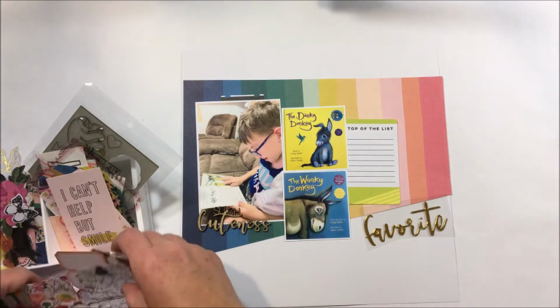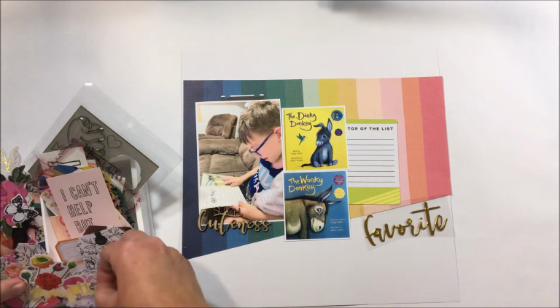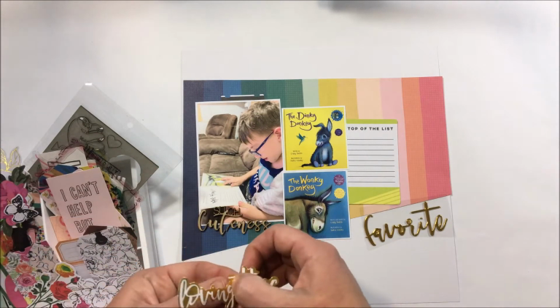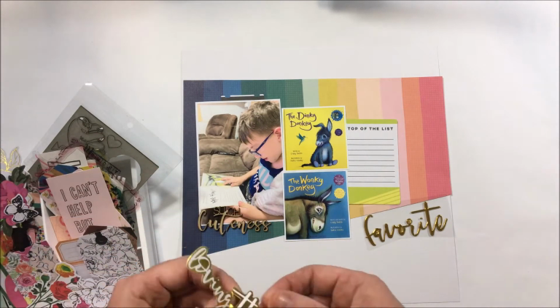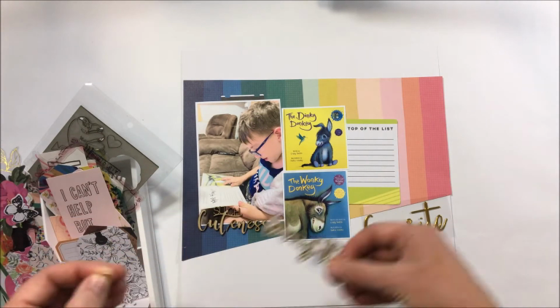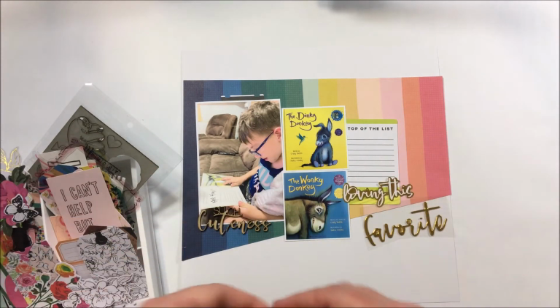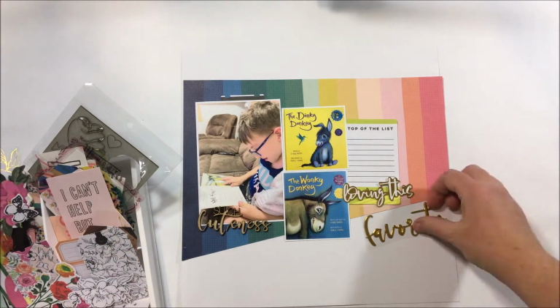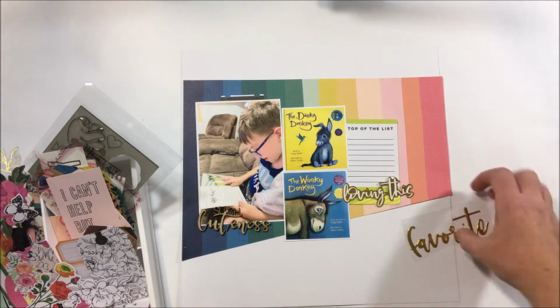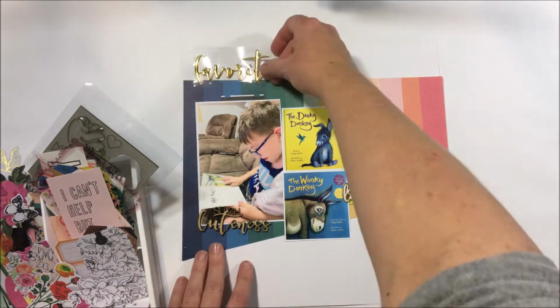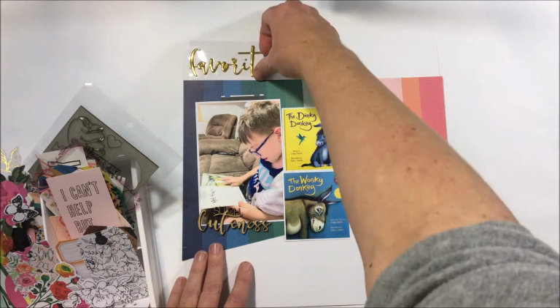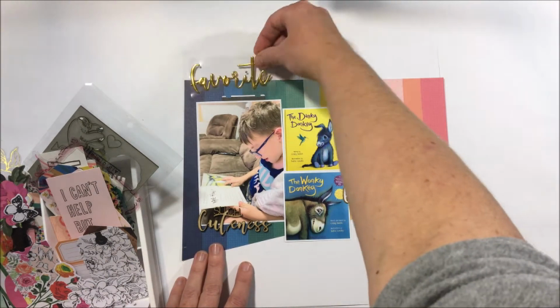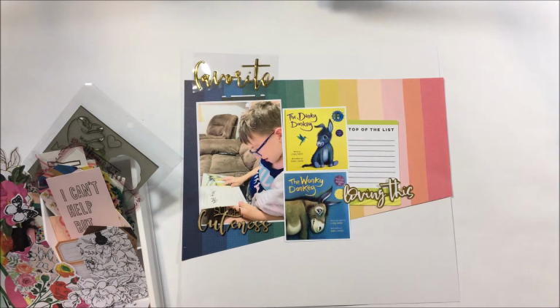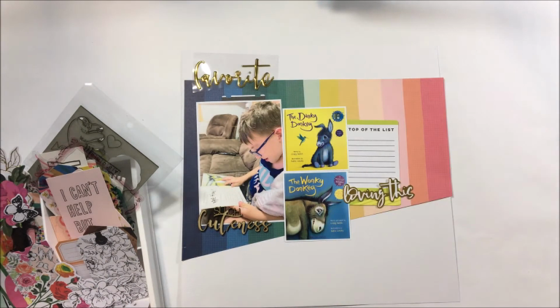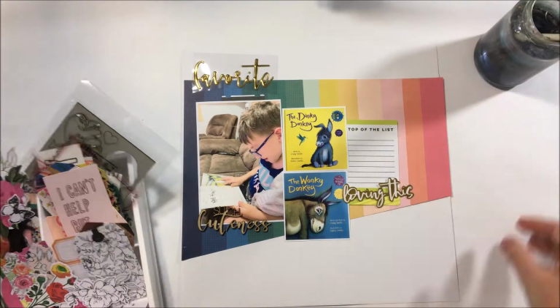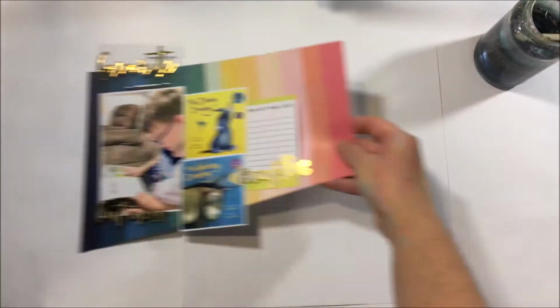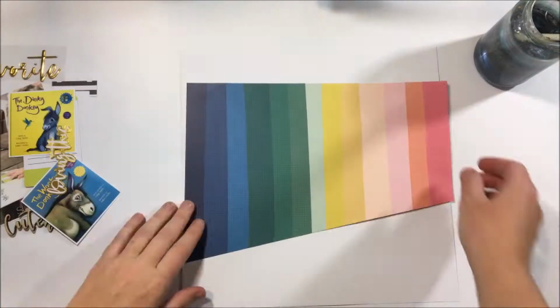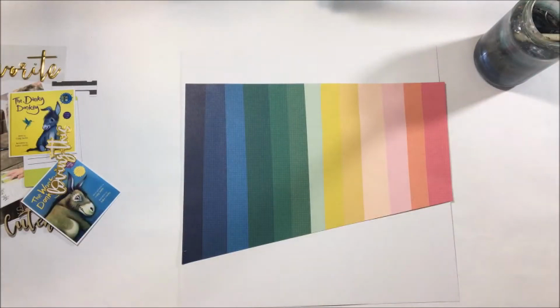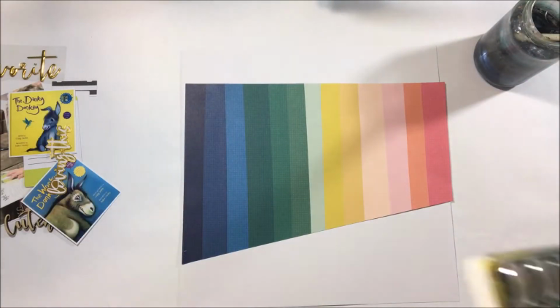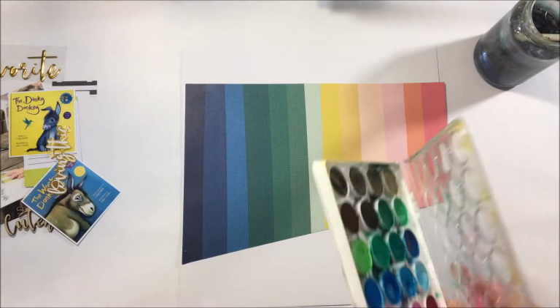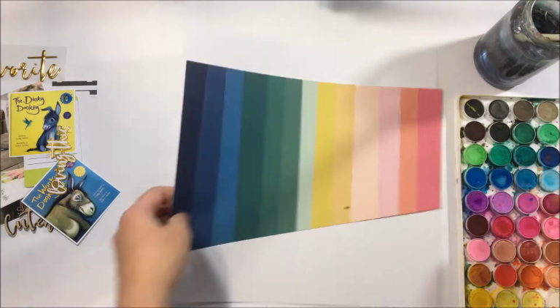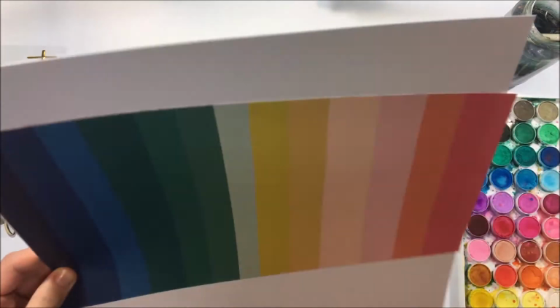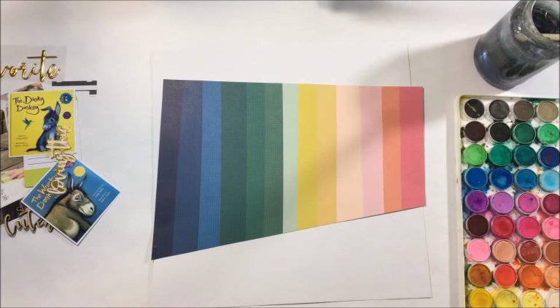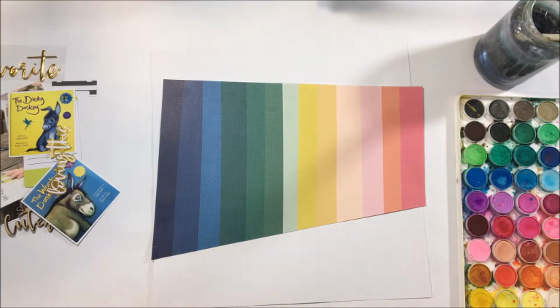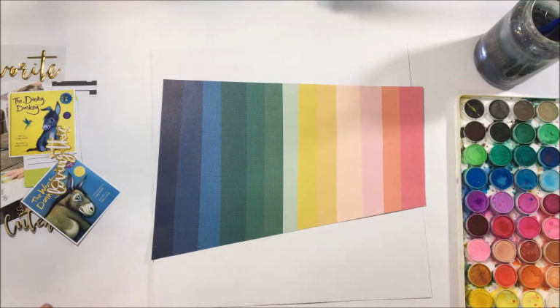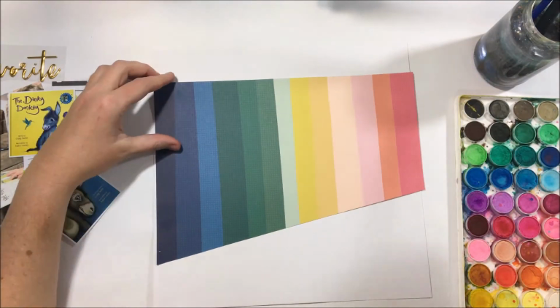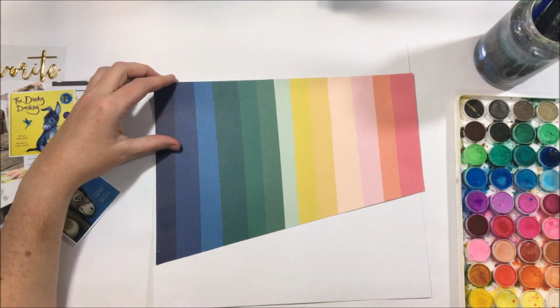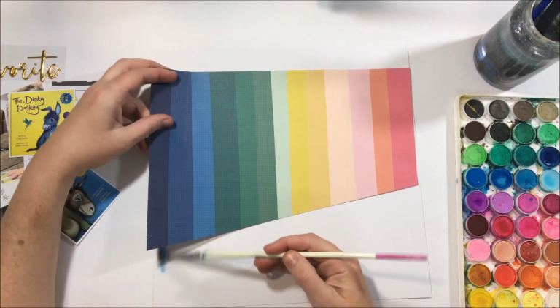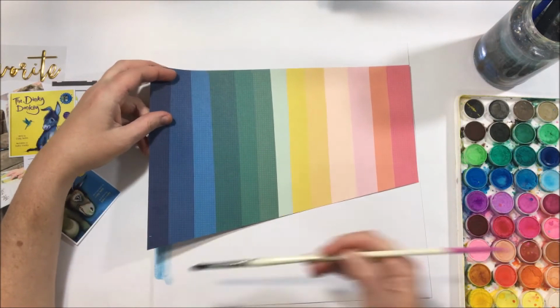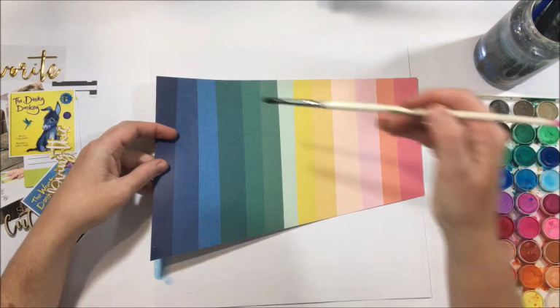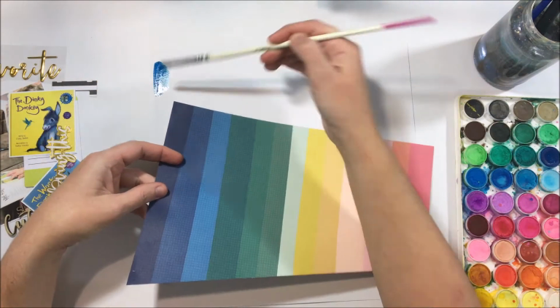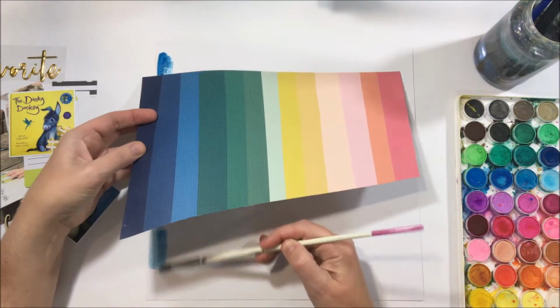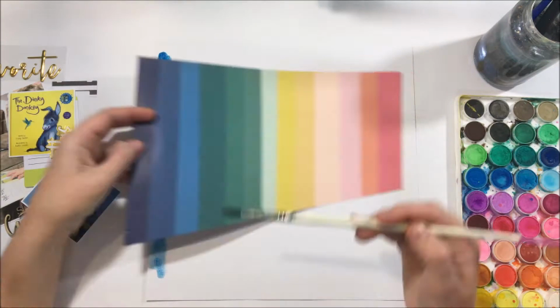I'm starting with a white cardstock background and just having a little play around with the layout. You can see I've got that rainbow paper in the background and I'm thinking about what I want to do here. I've got lots of words that I want to use — the cuteness, favourite.